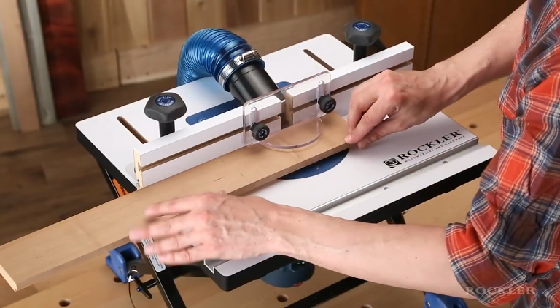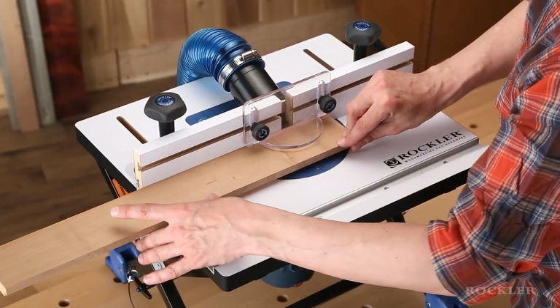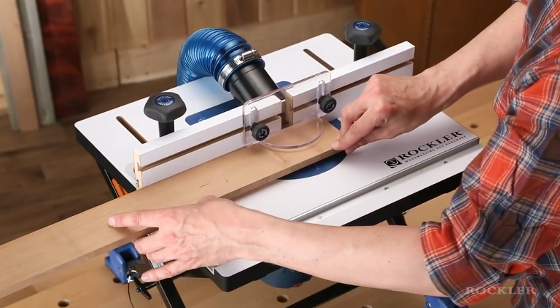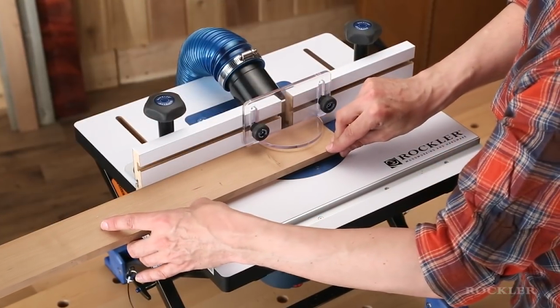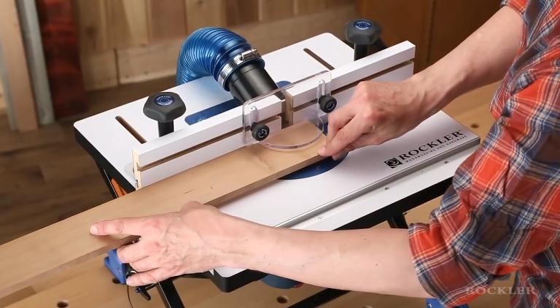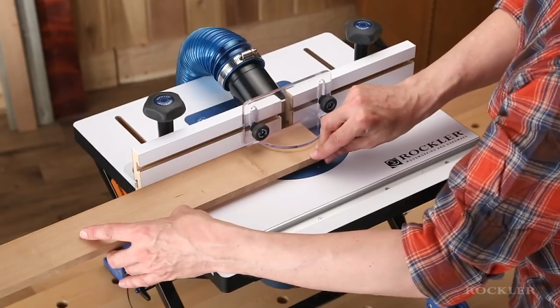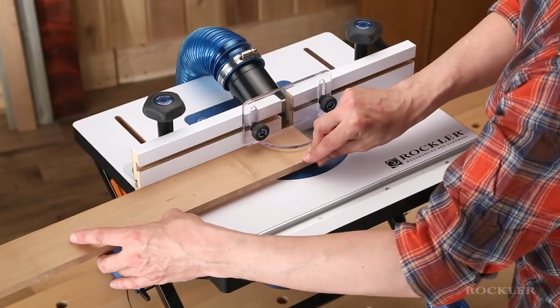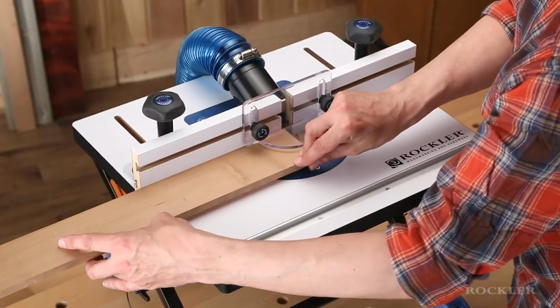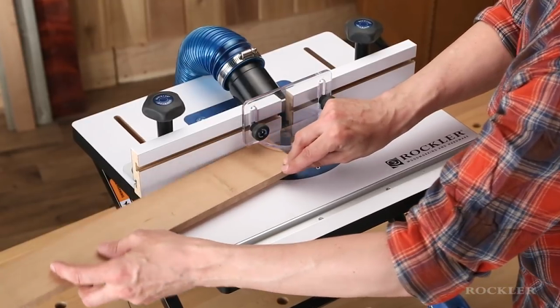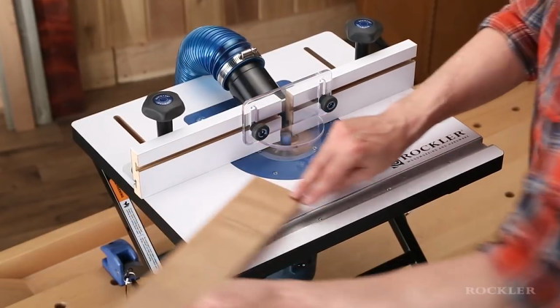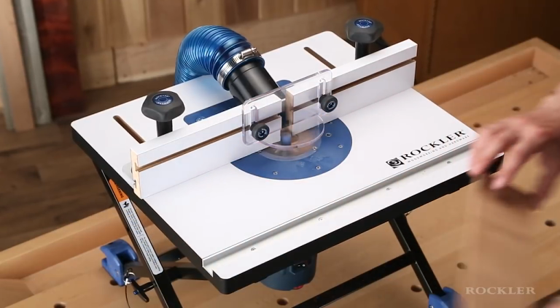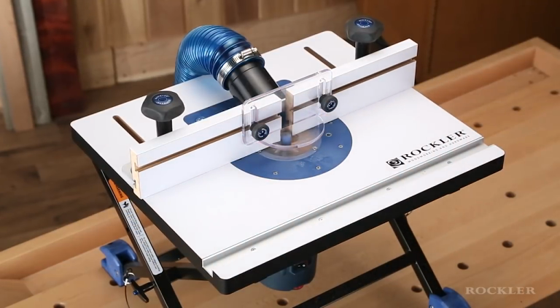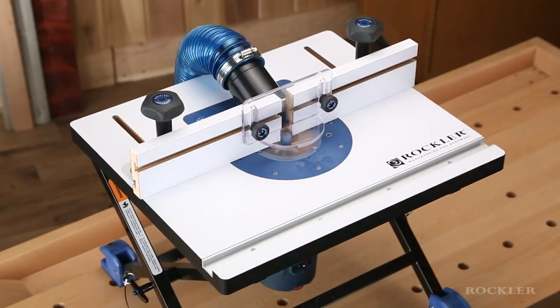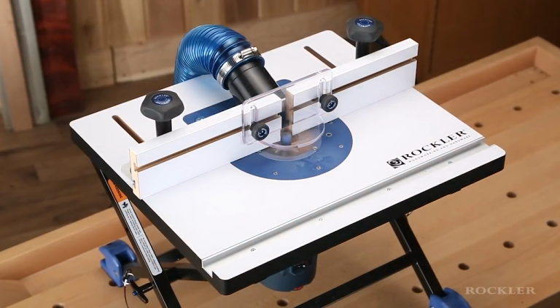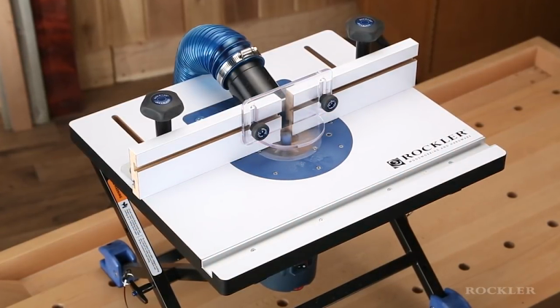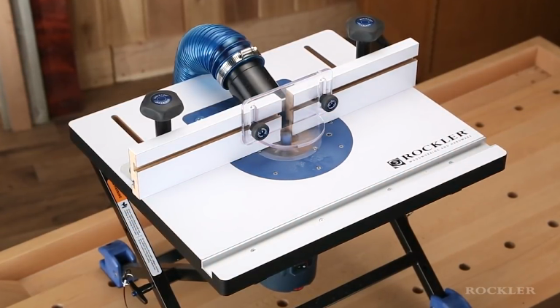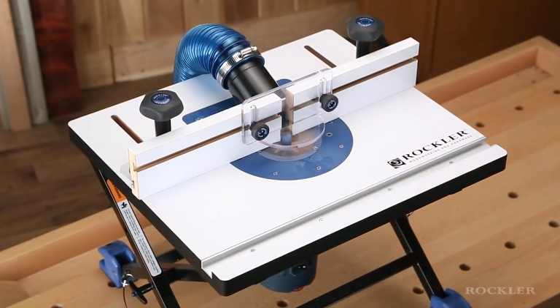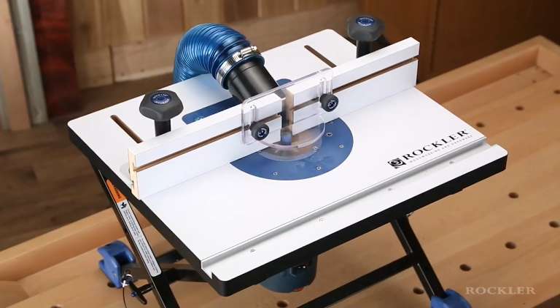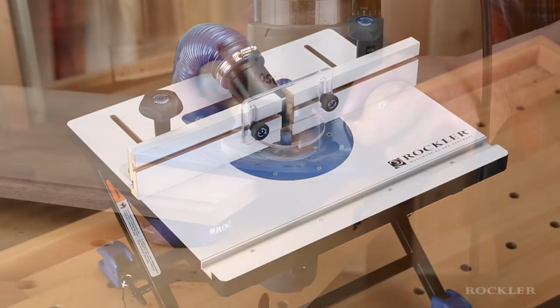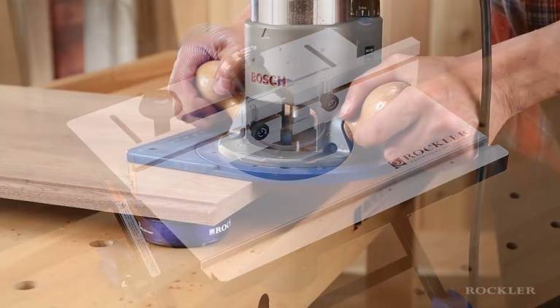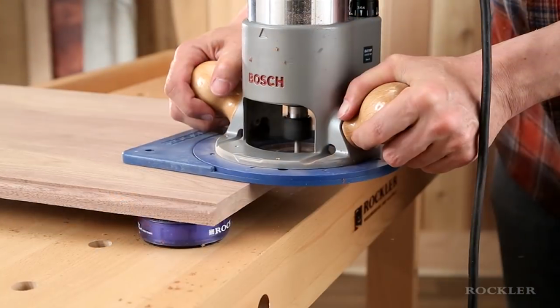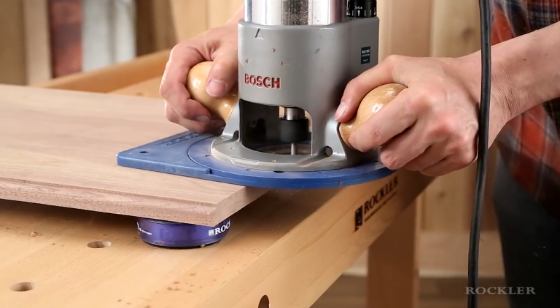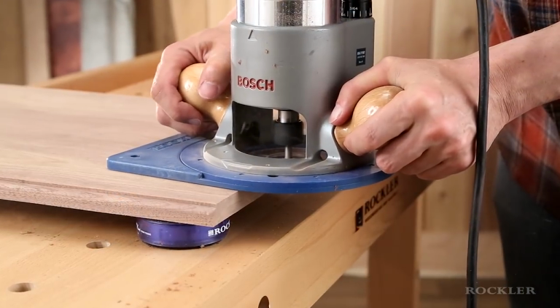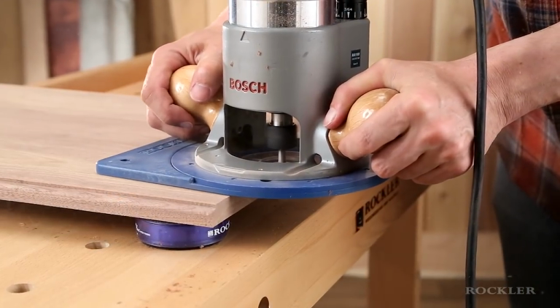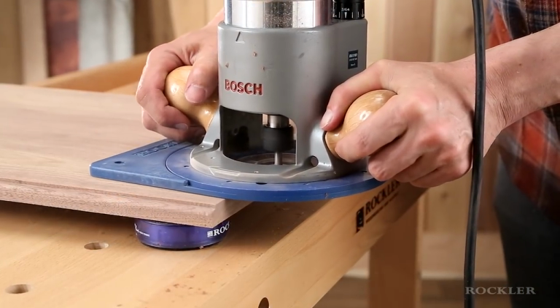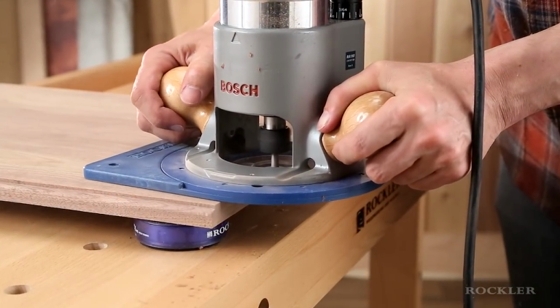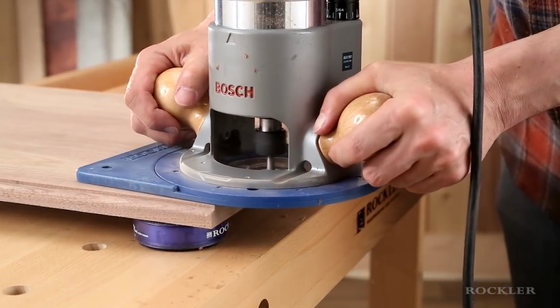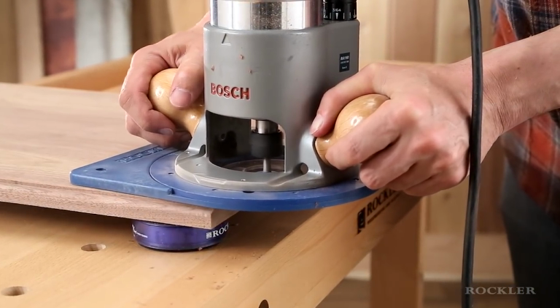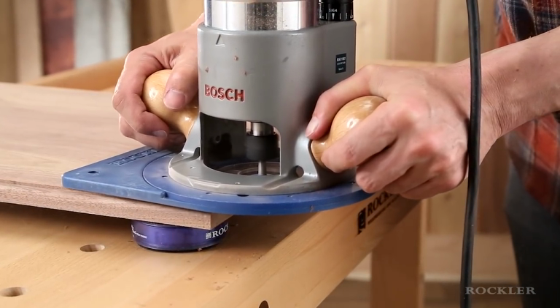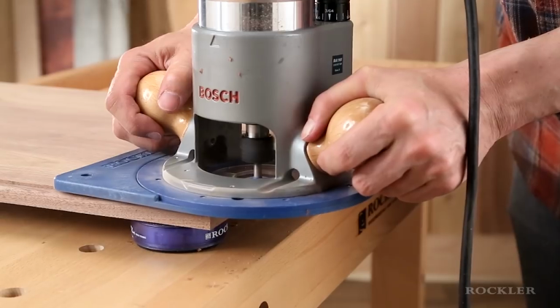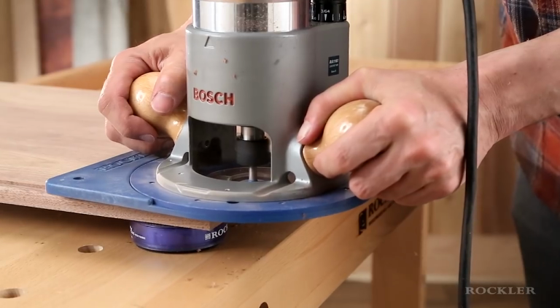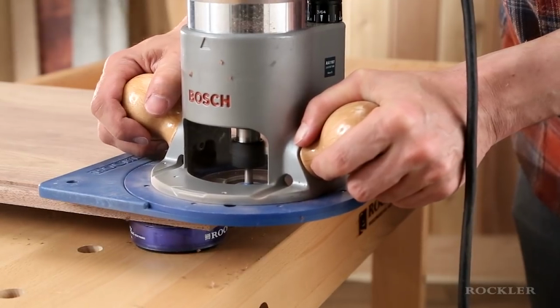Rockler's Convertible Benchtop Router Table is a groundbreaking, portable router table that offers full-size features and unmatched versatility, including the ability to go directly from table routing to handheld routing without having to switch base plates.